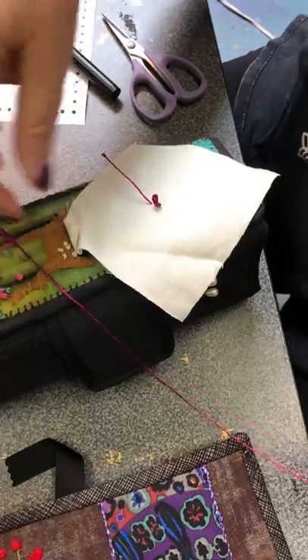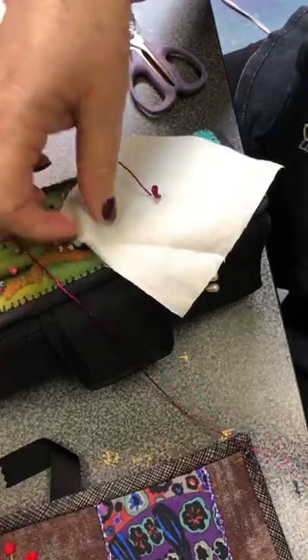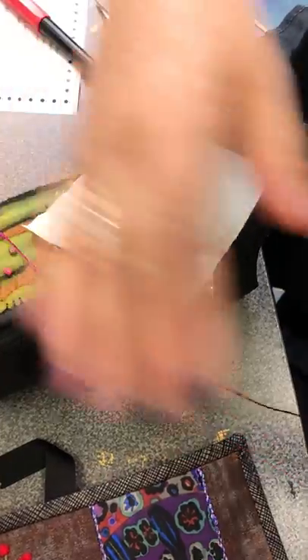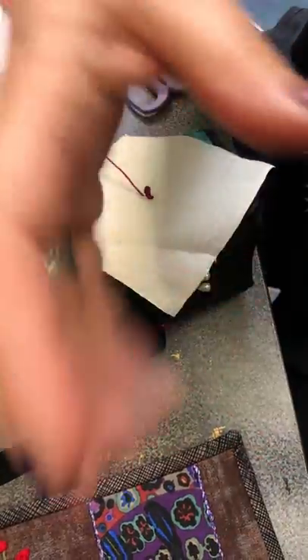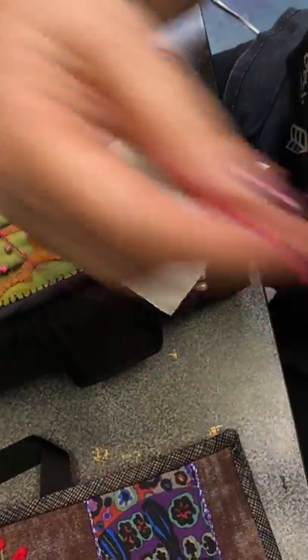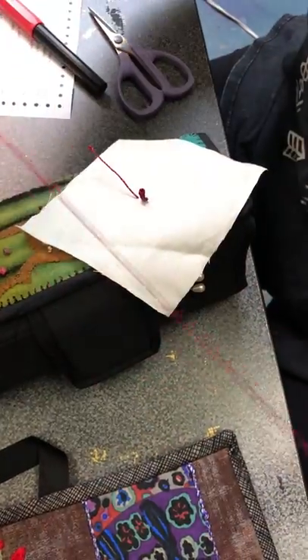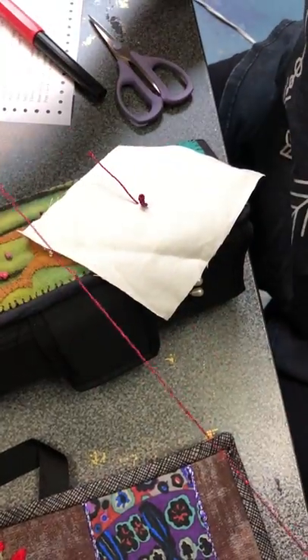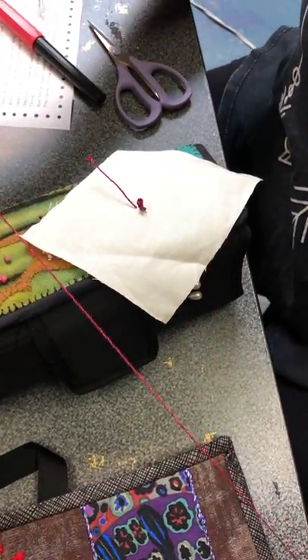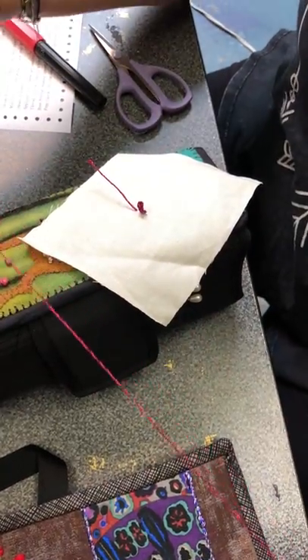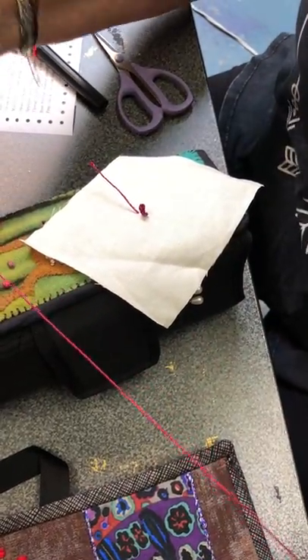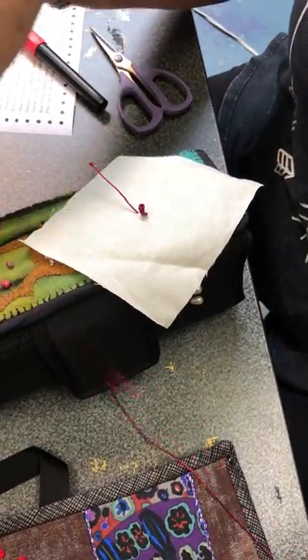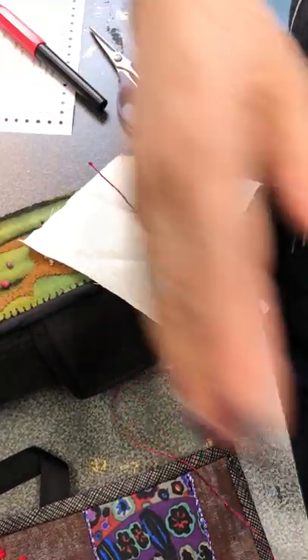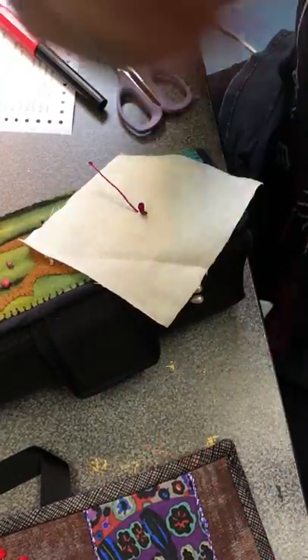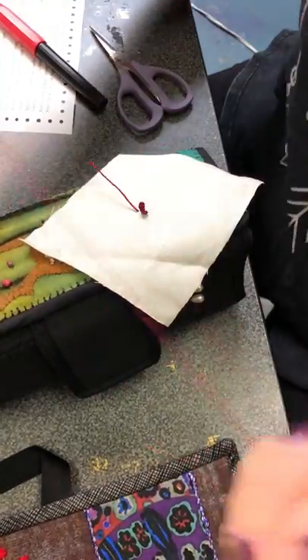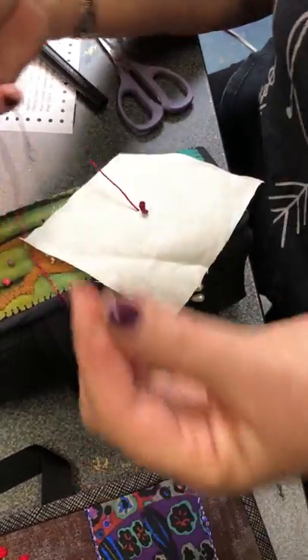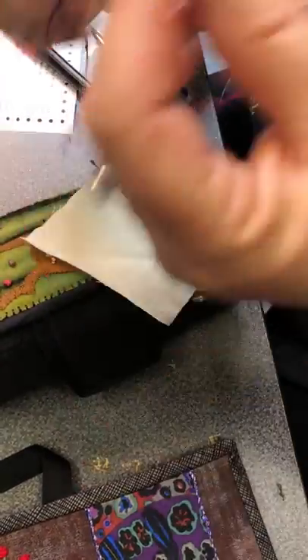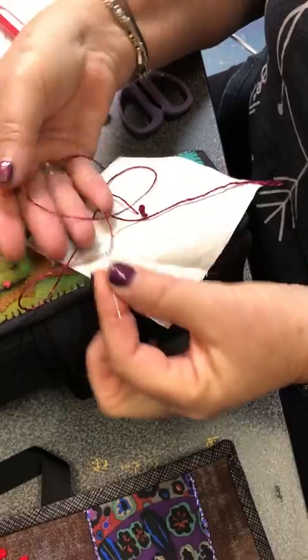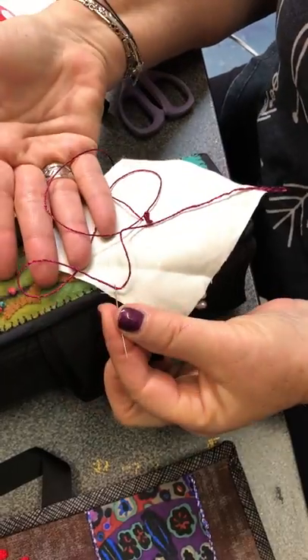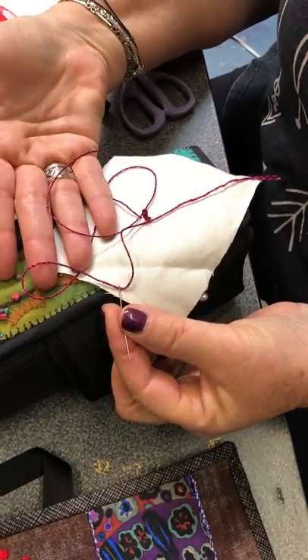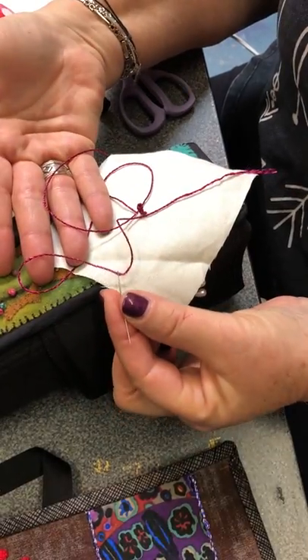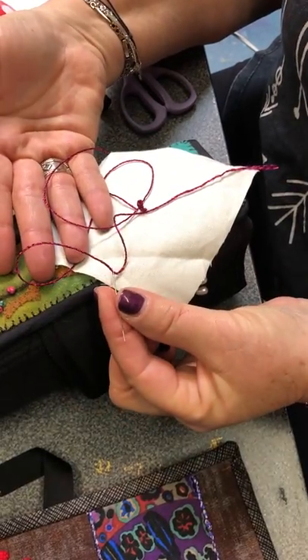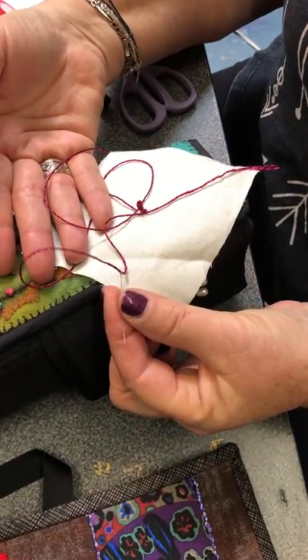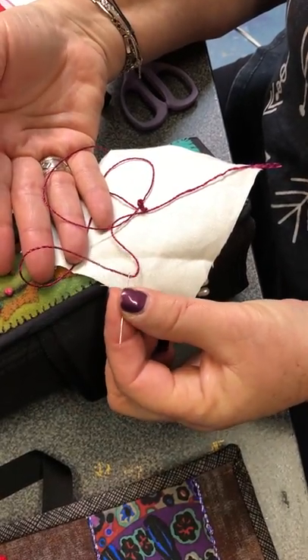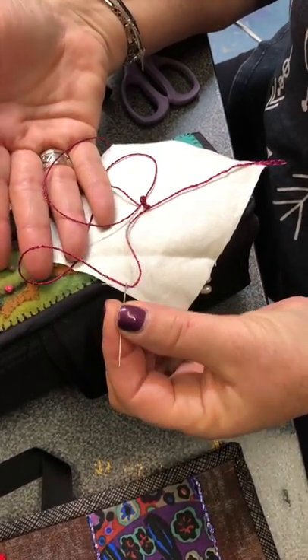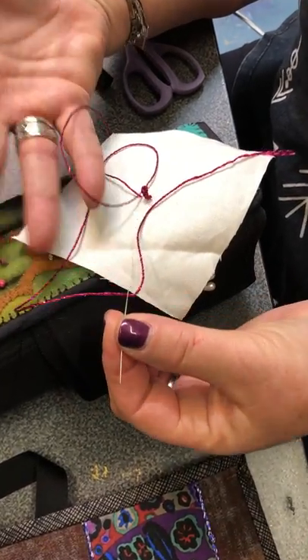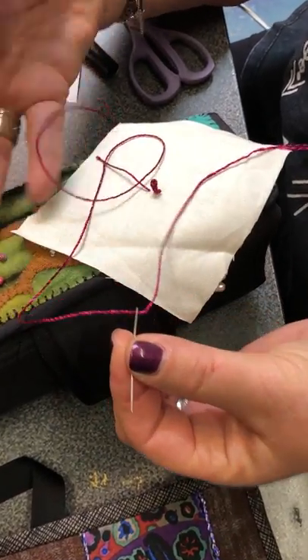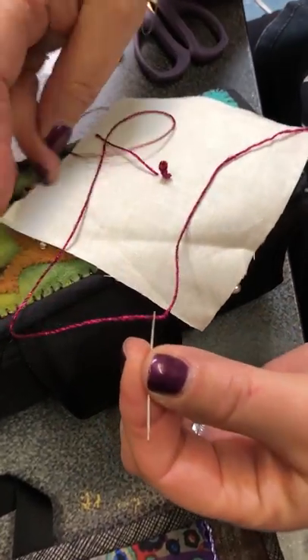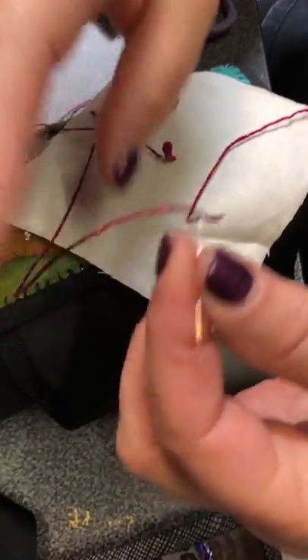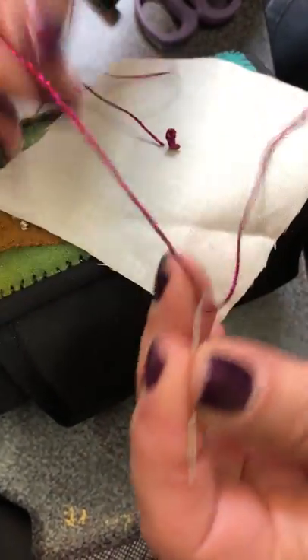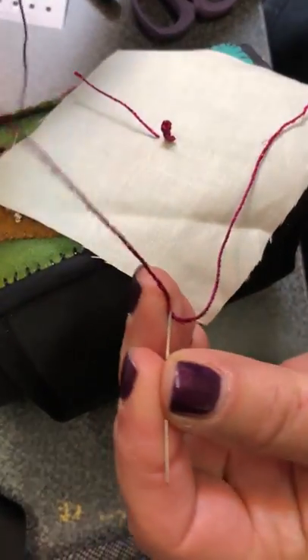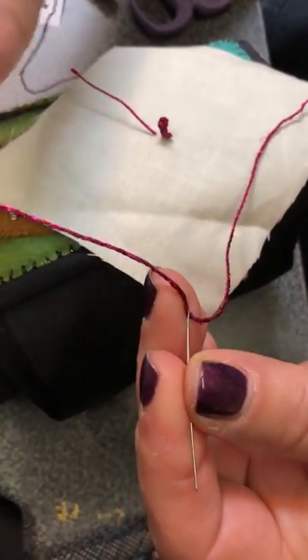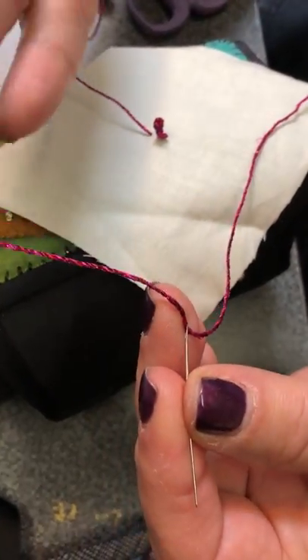Okay, now we're going to demonstrate a French knot. First I want to tell you that I'm using these threads that I designed. They're called Starry Night Dazzles. They're really fun.